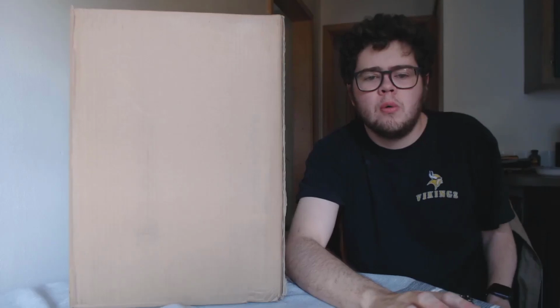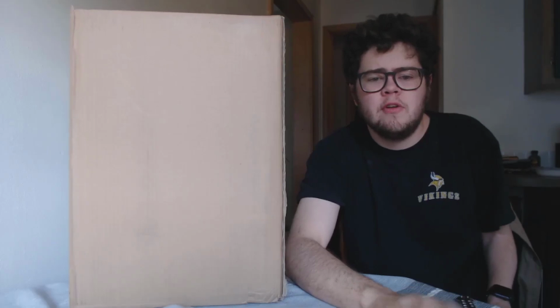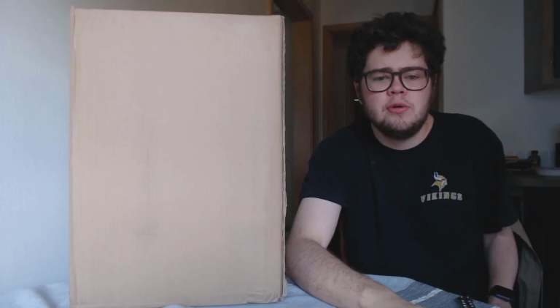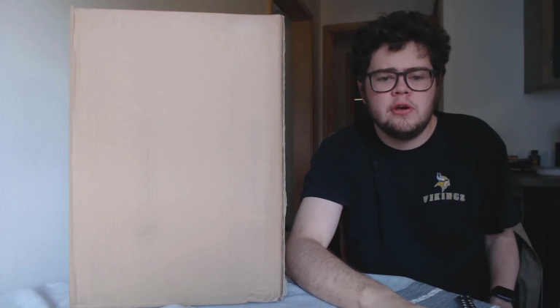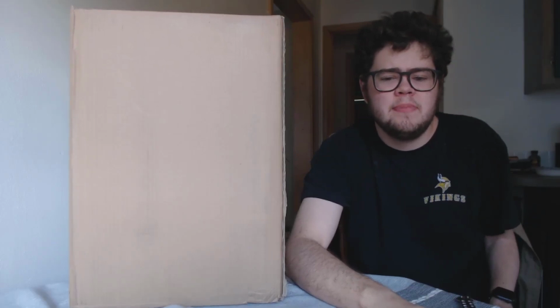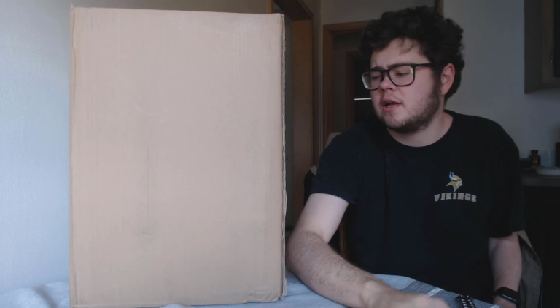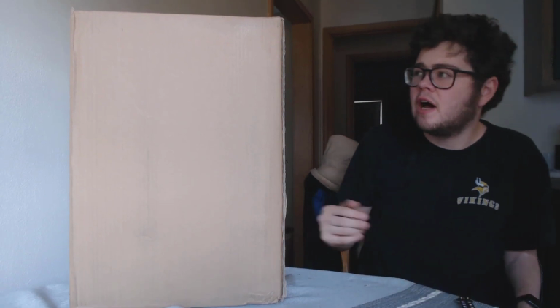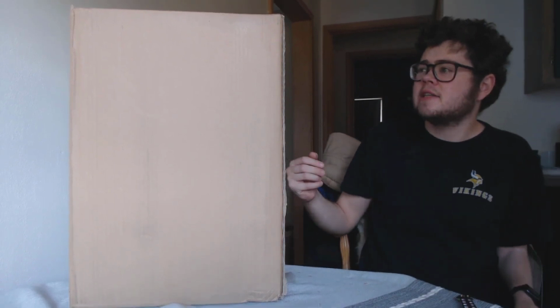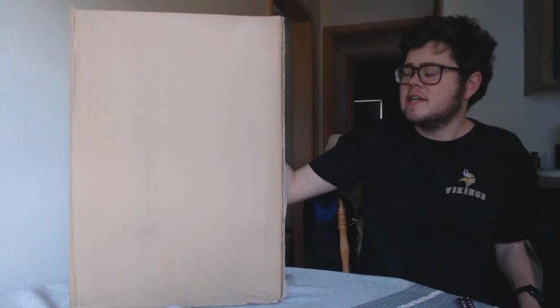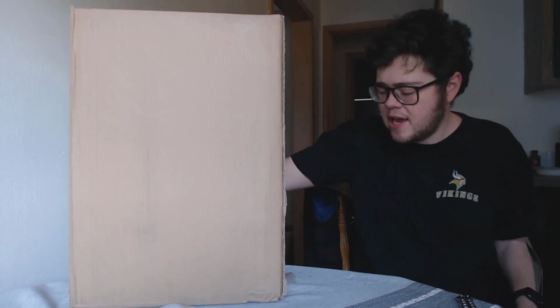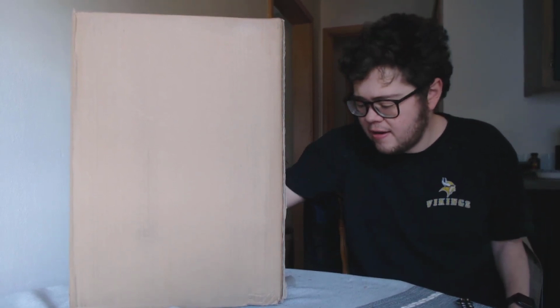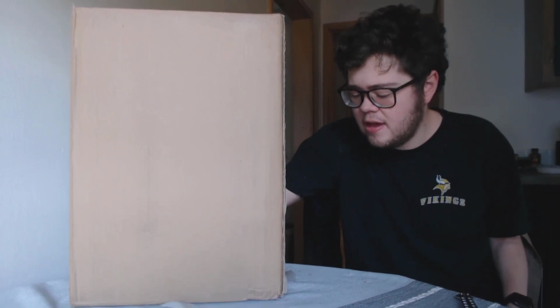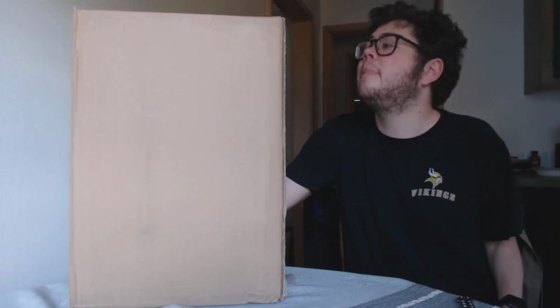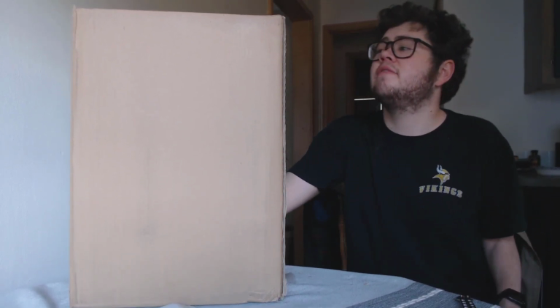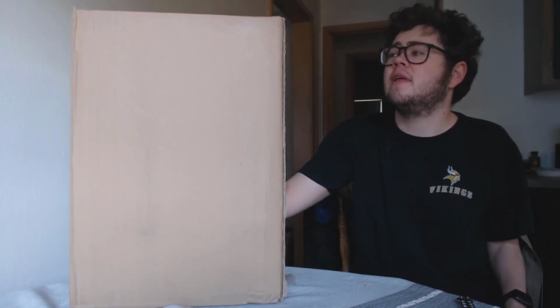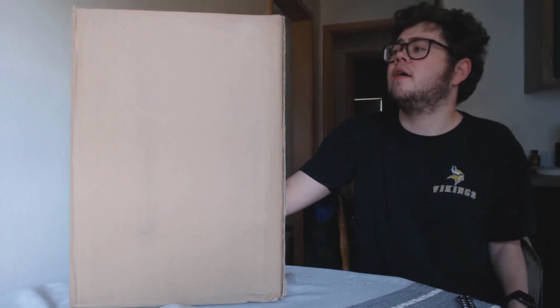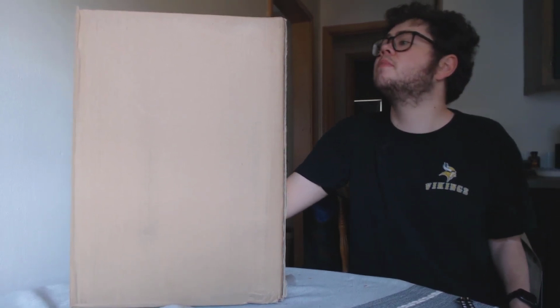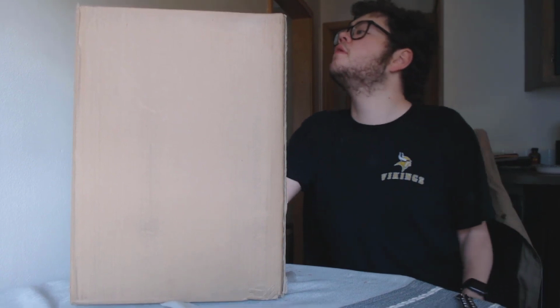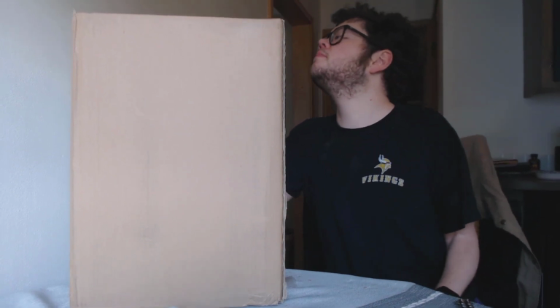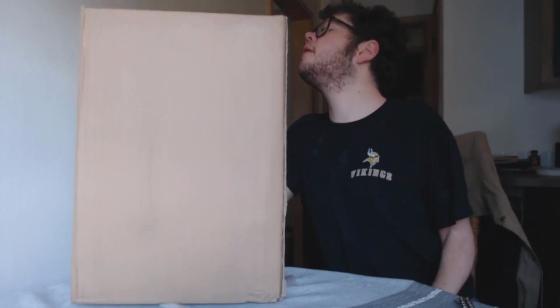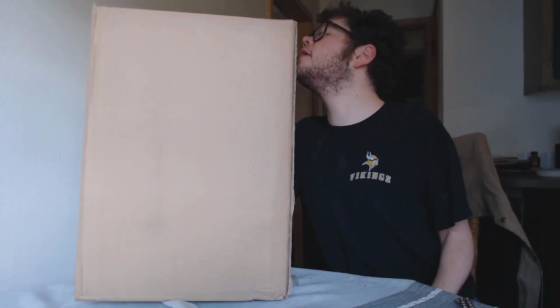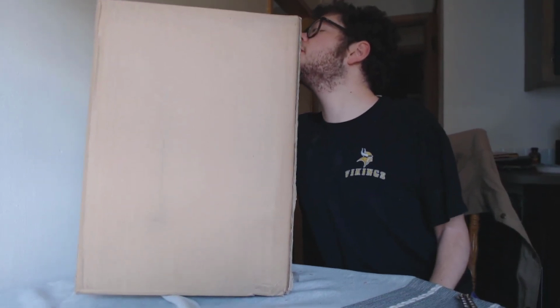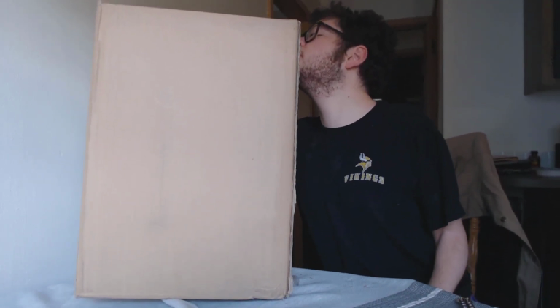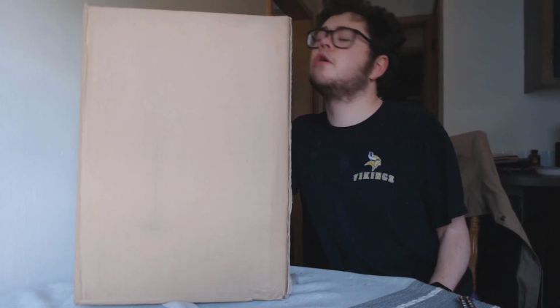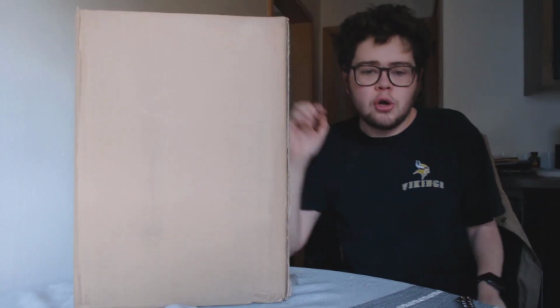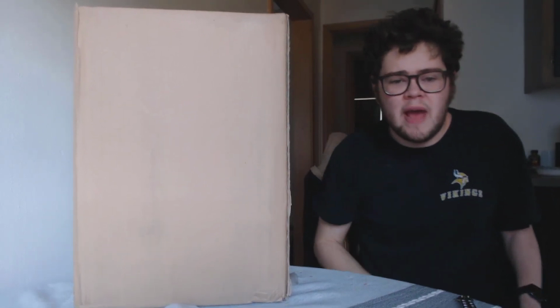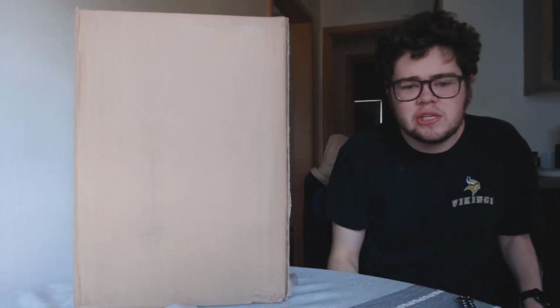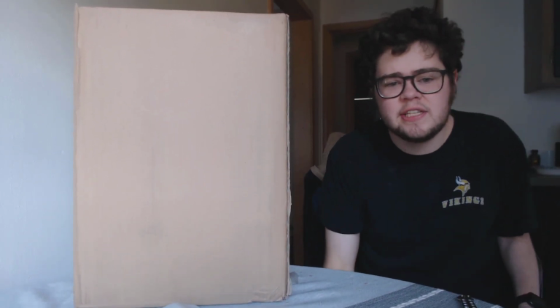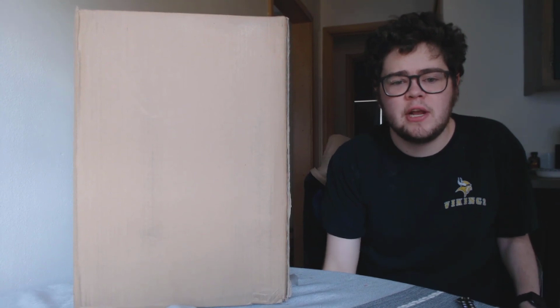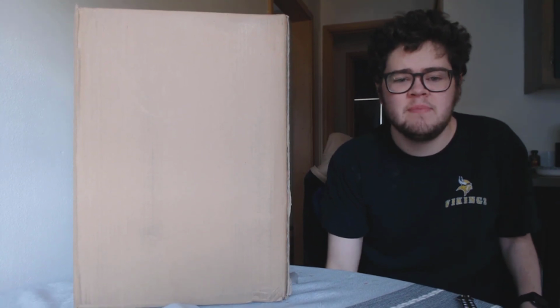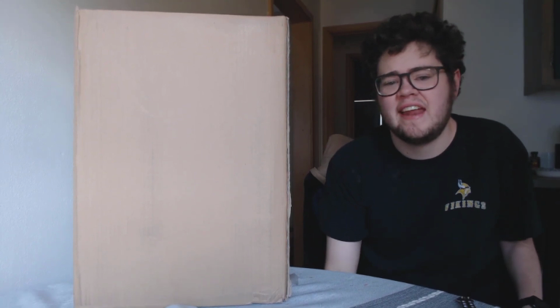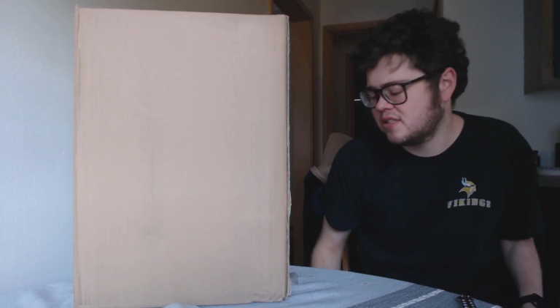Welcome everybody to another MVP Collectibles unboxing. Today I have the Batman Family Quartermaster statue by Quantum Mechanics.